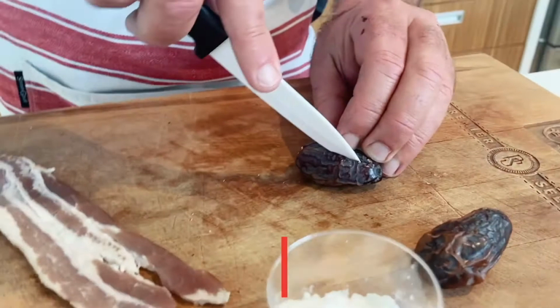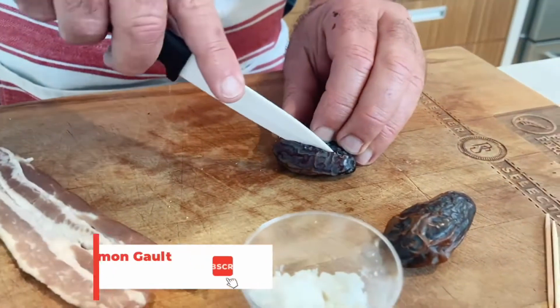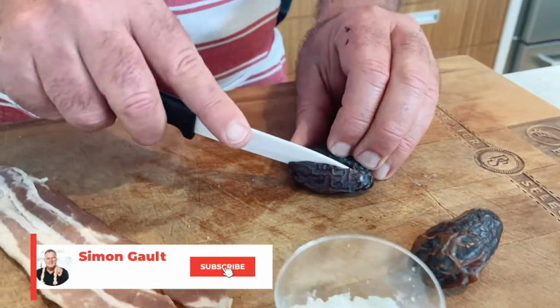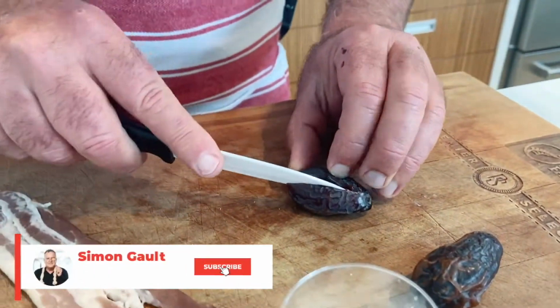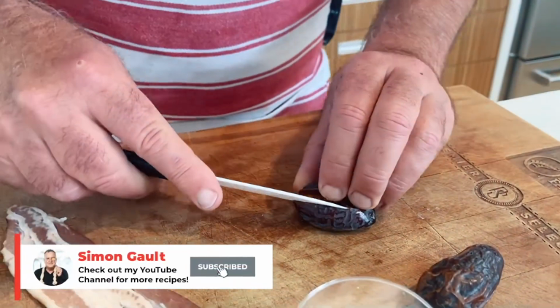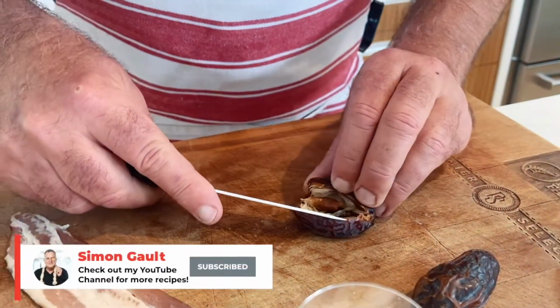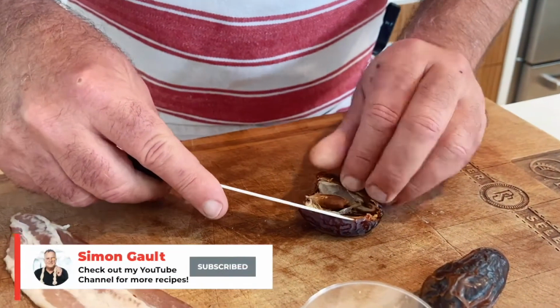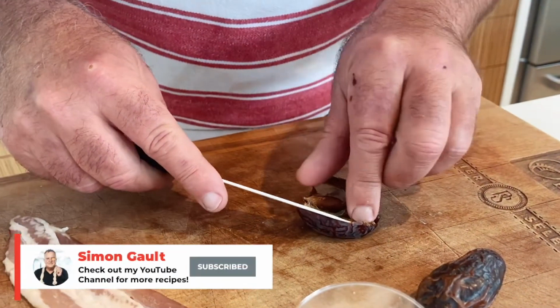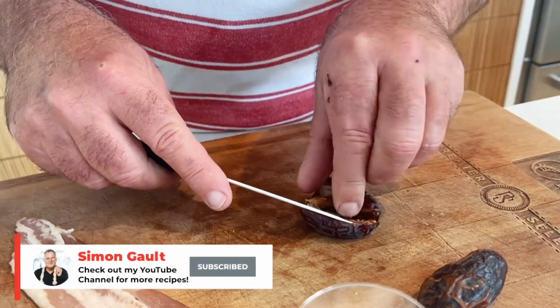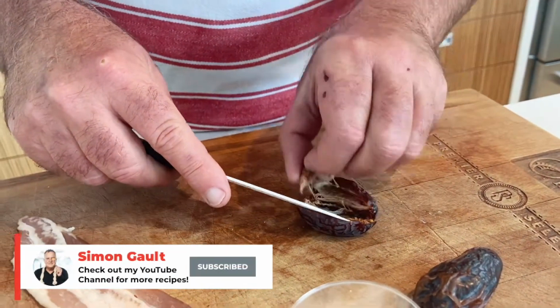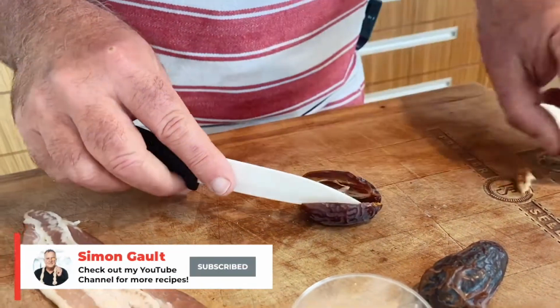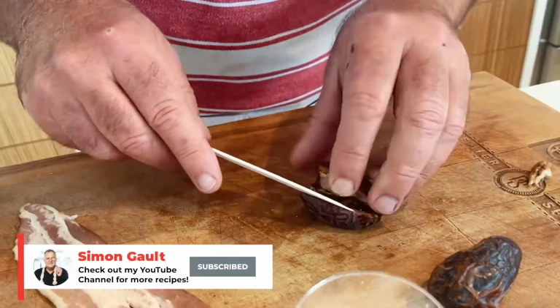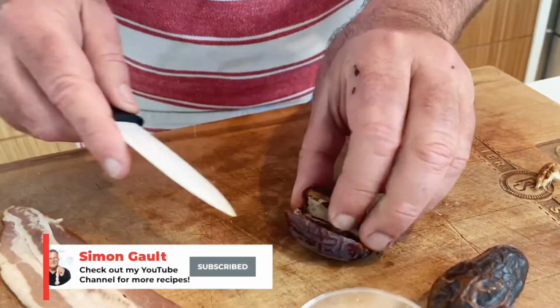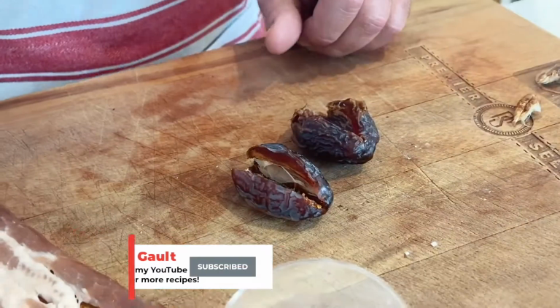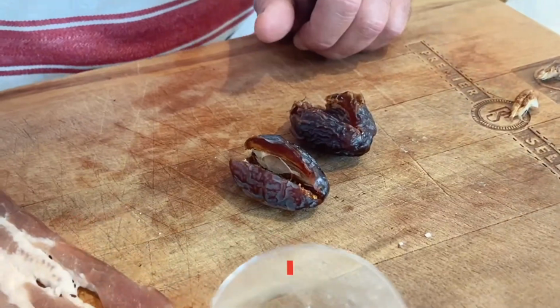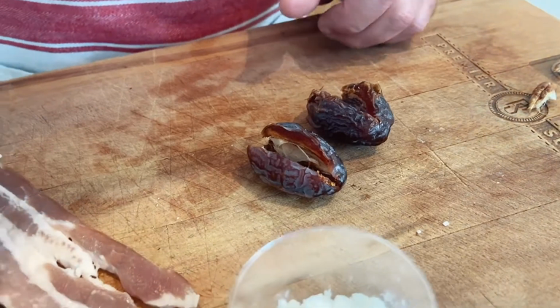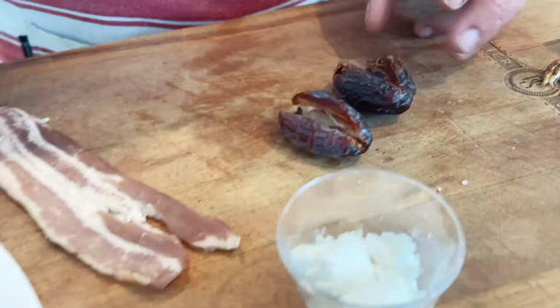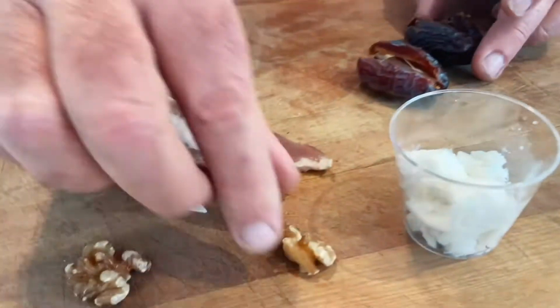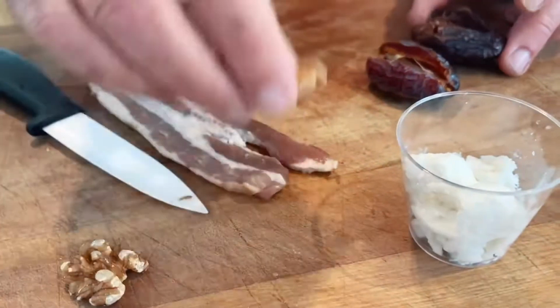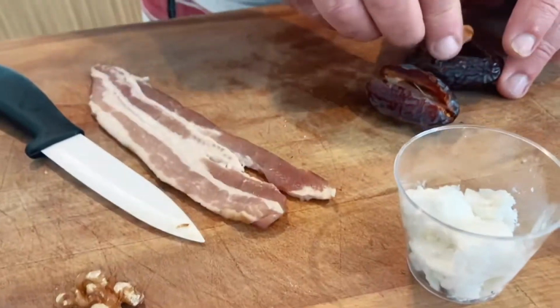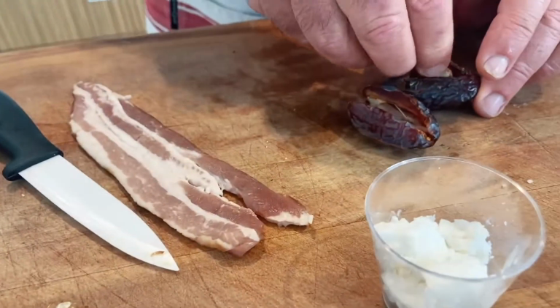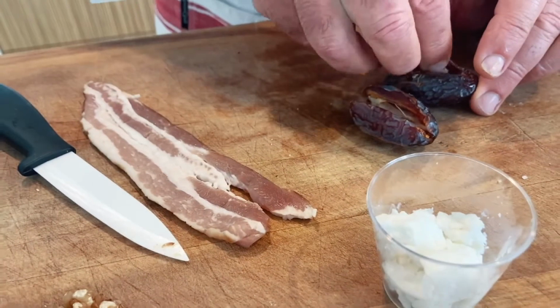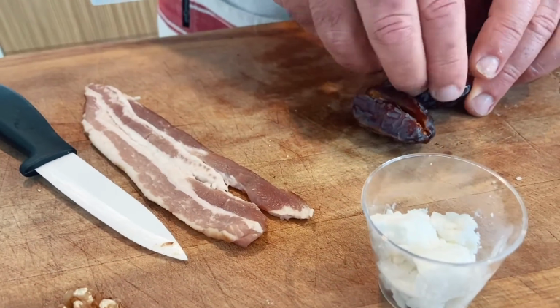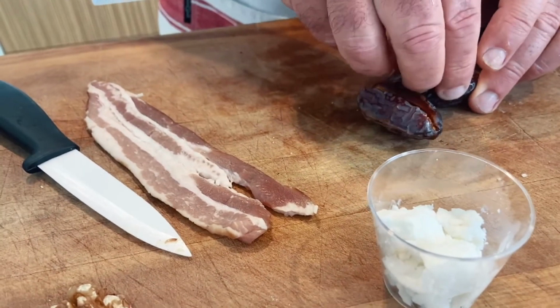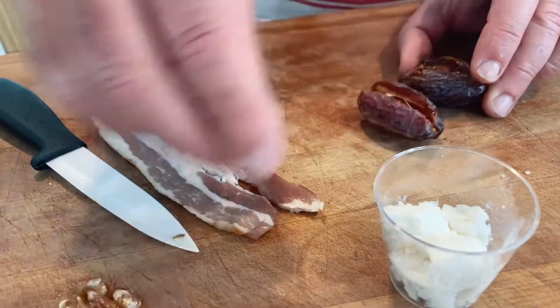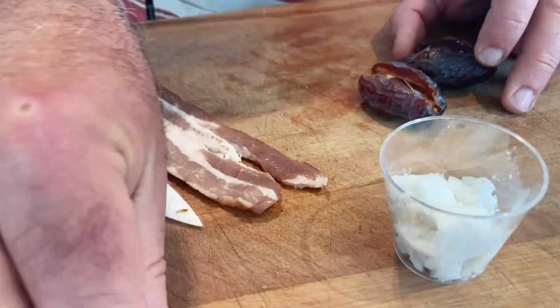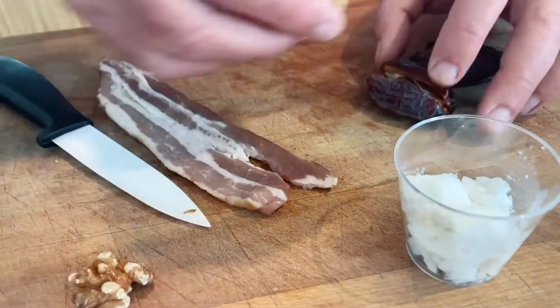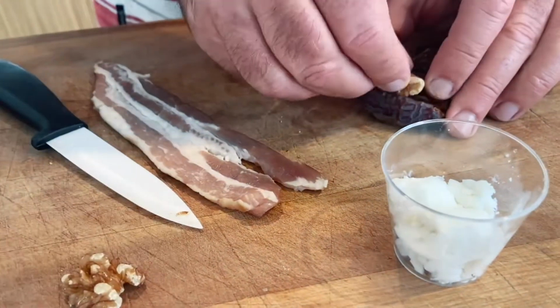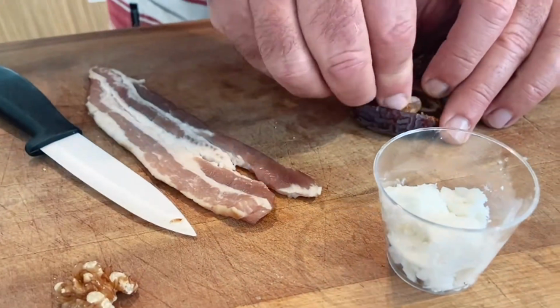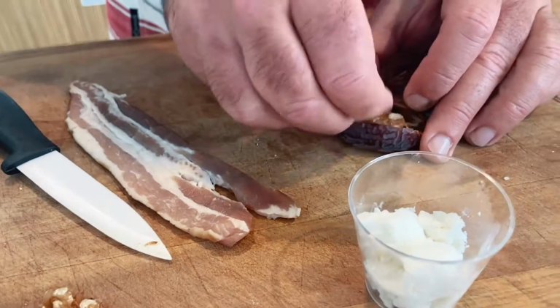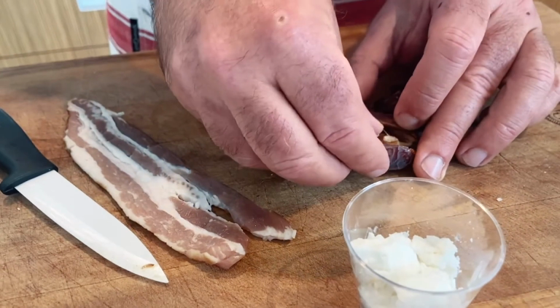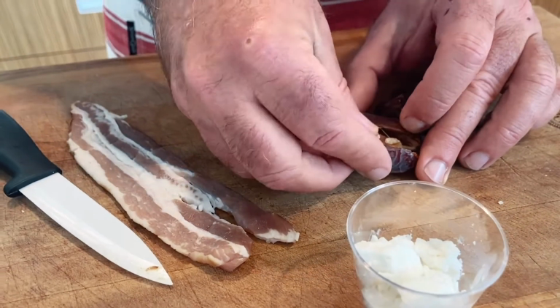Get your date, open it up, take the pip out. Grab a walnut, cut it in half, and pop it inside. That's our new pip — half a walnut in each one.